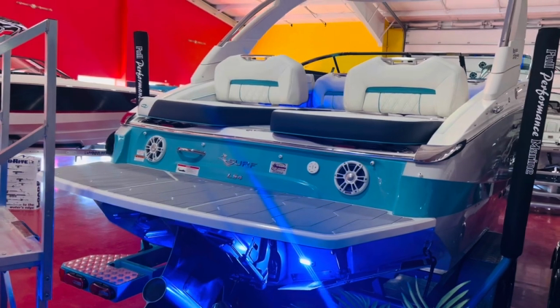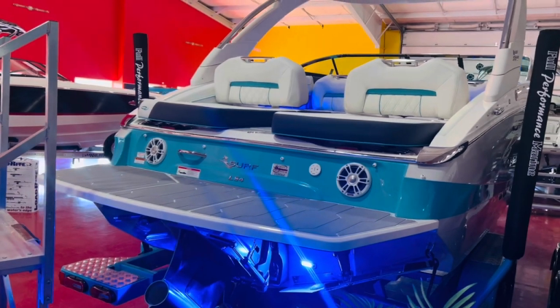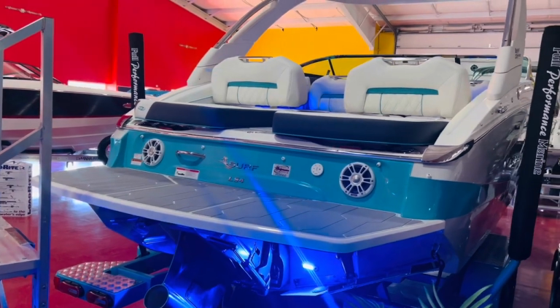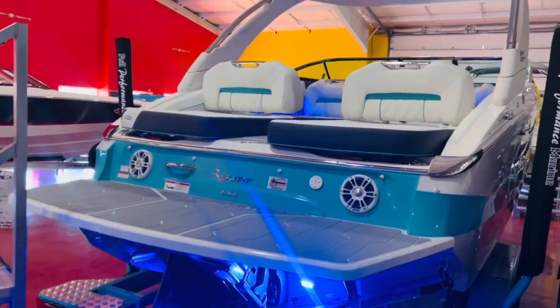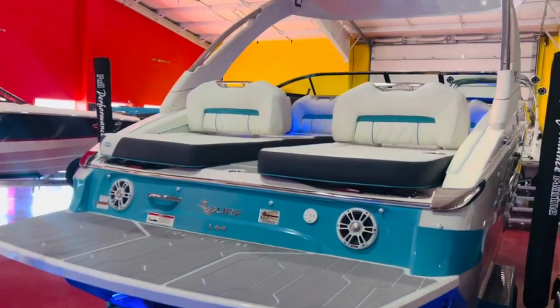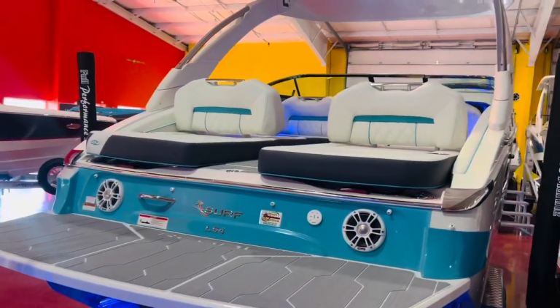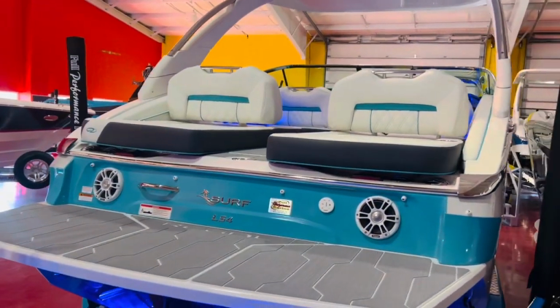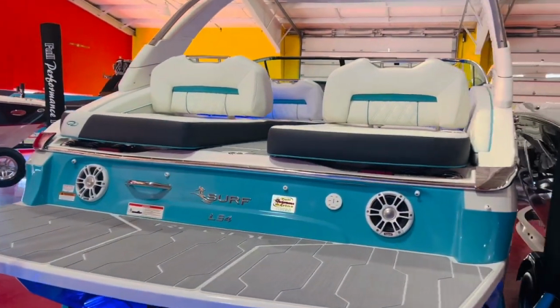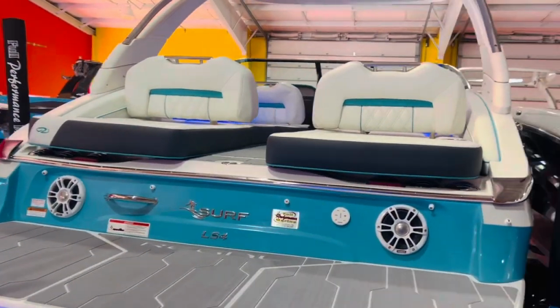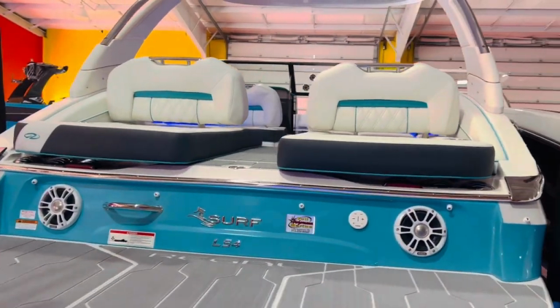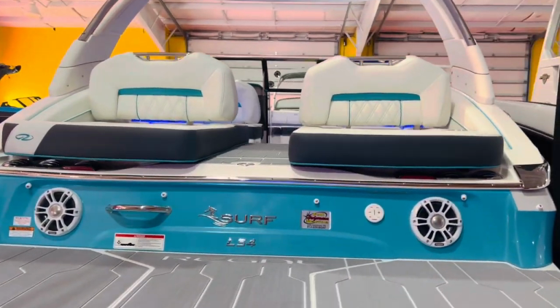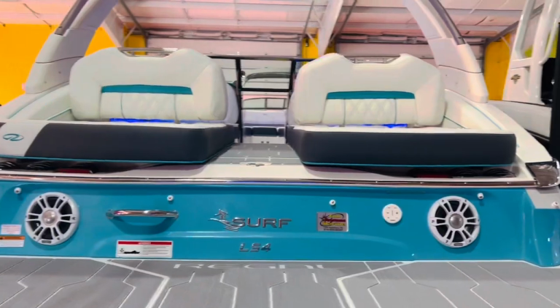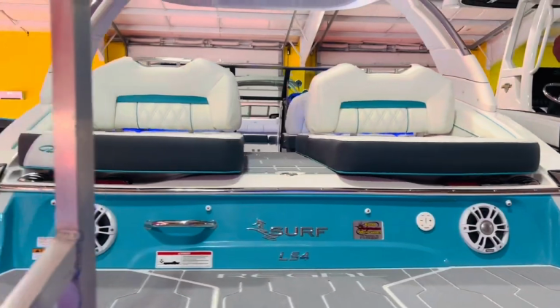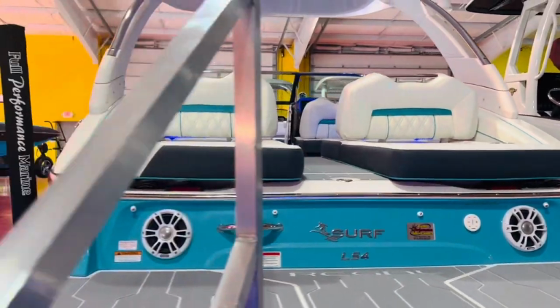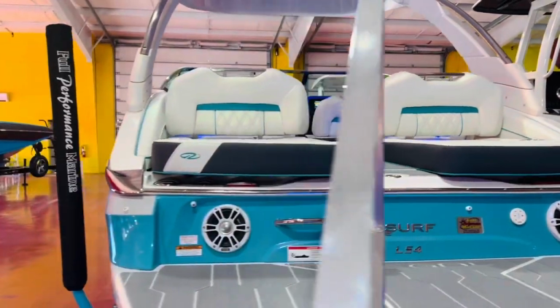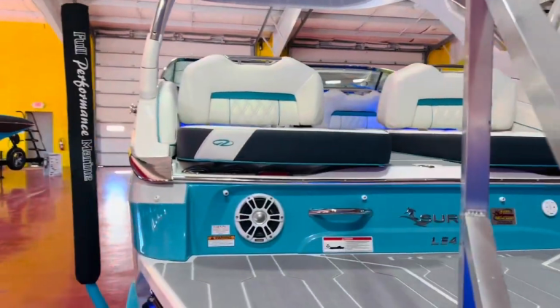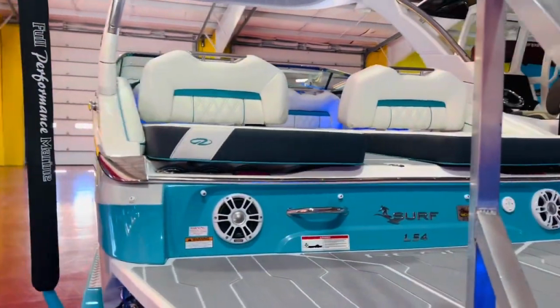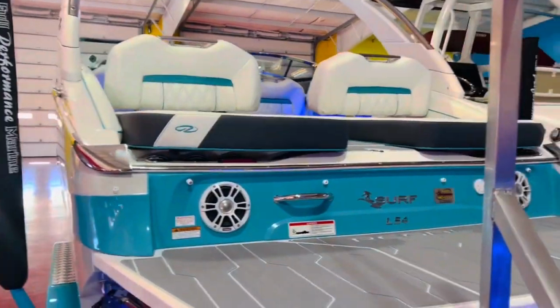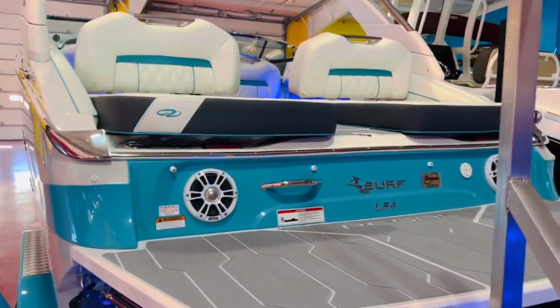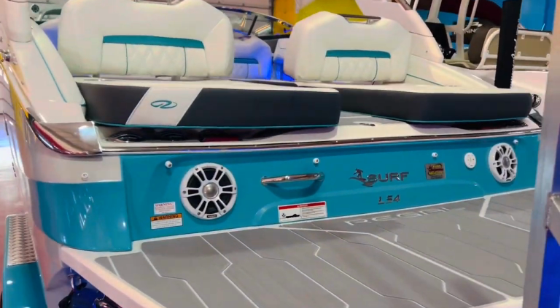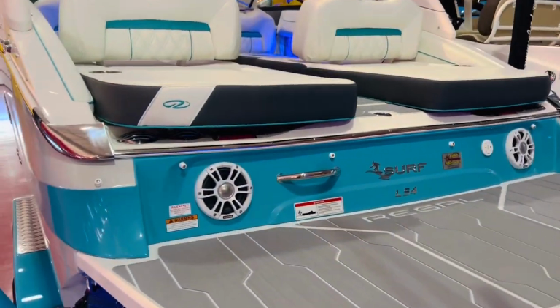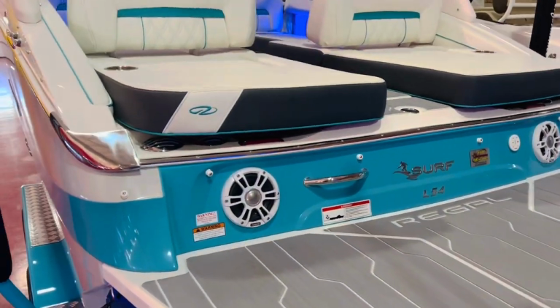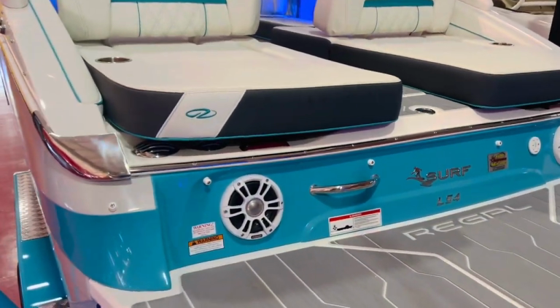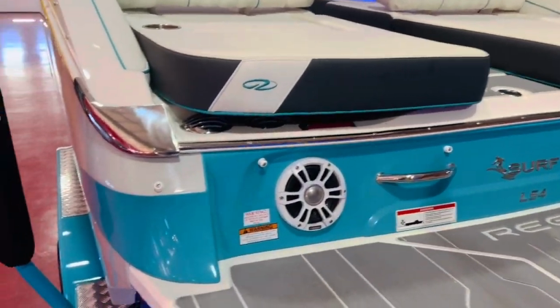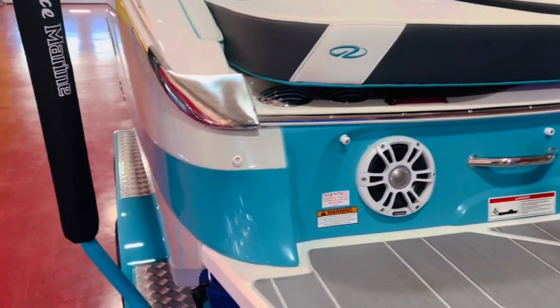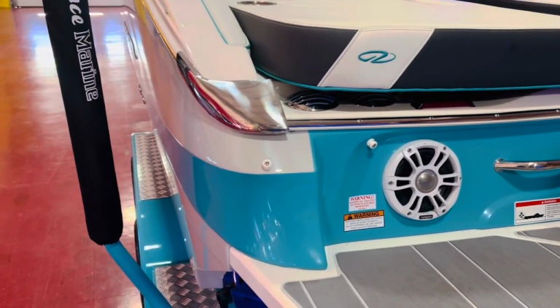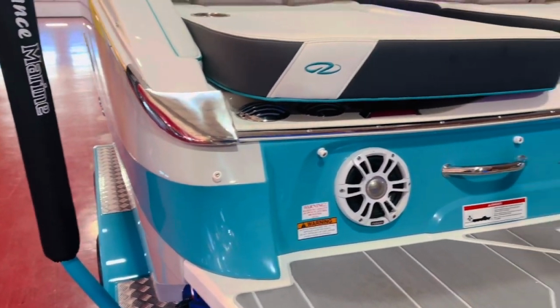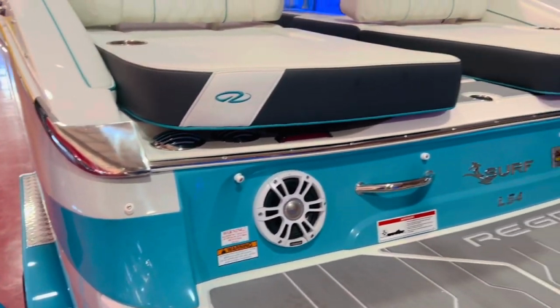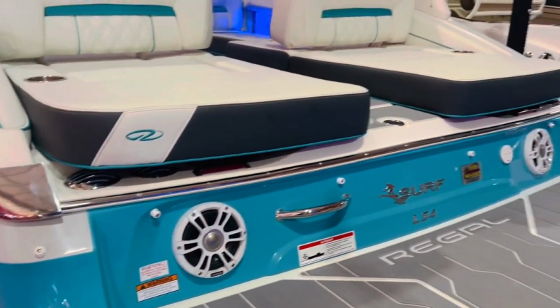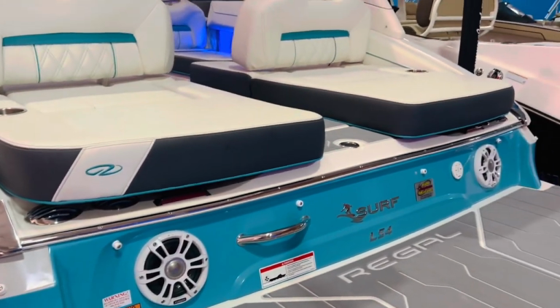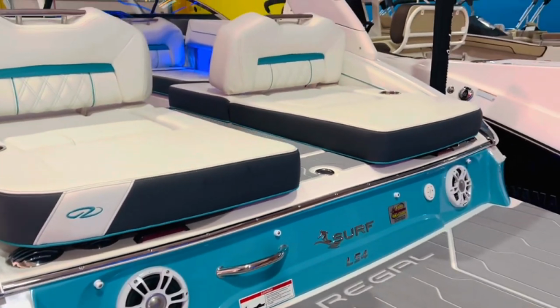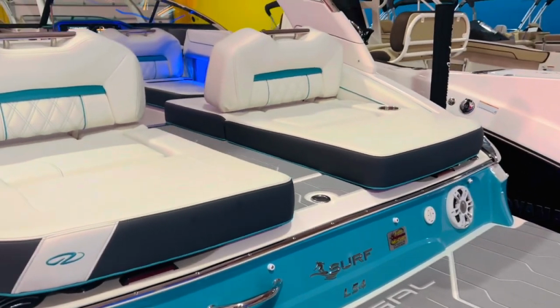Transom speakers, stern loungers — which everybody loves on the Regal LS series. Let's hop inside and take a look. I really like how that Bimini Blue stripe comes all the way around those speakers there.